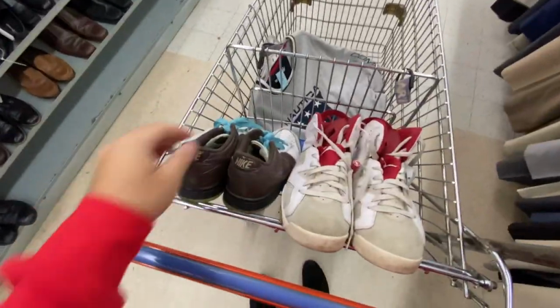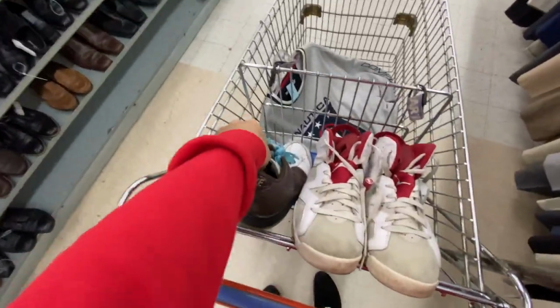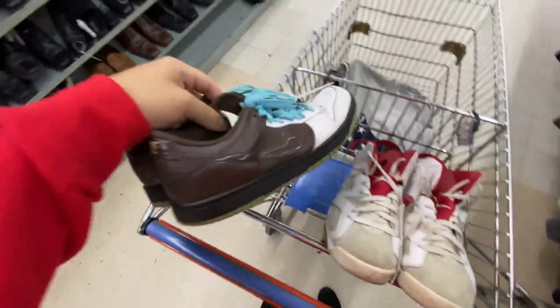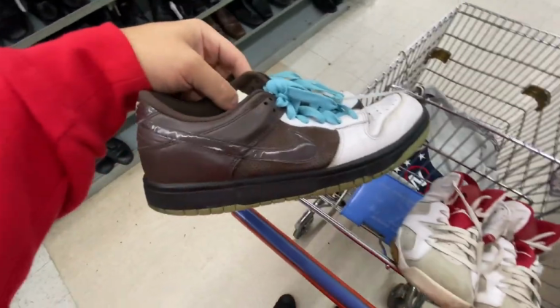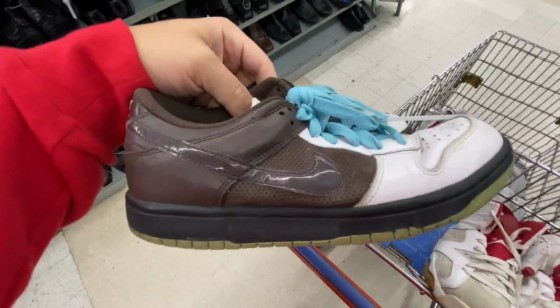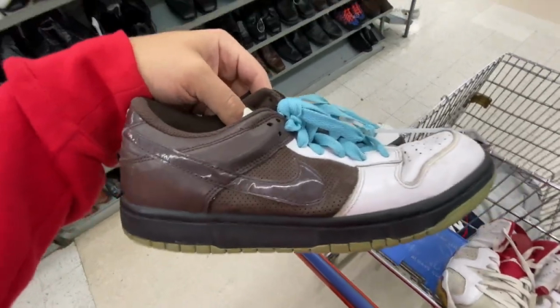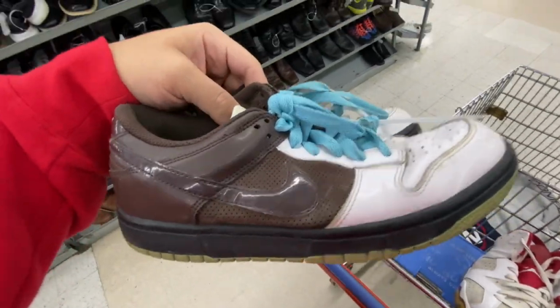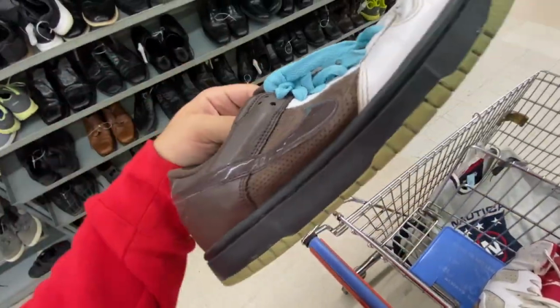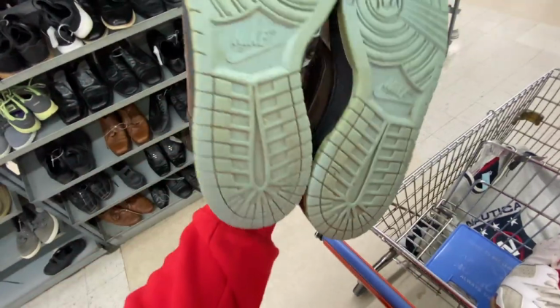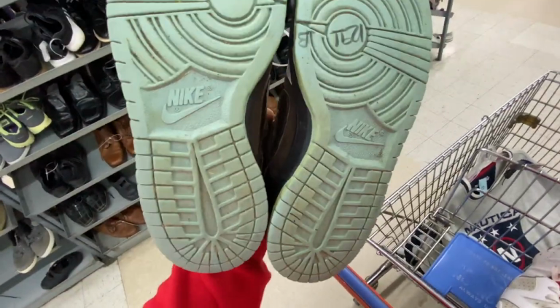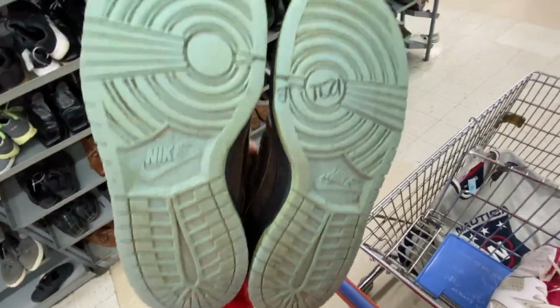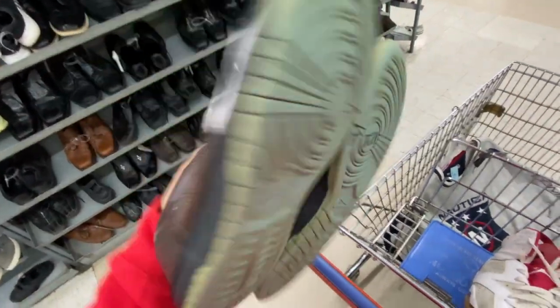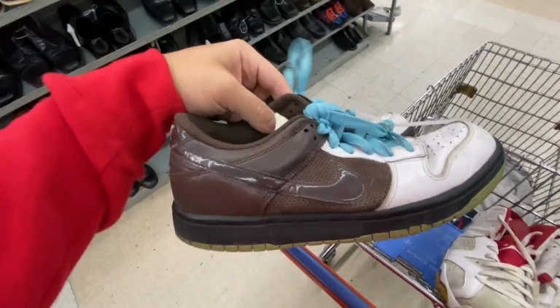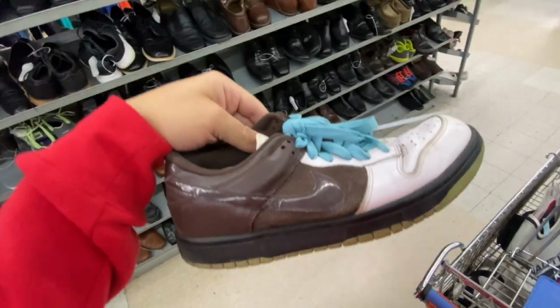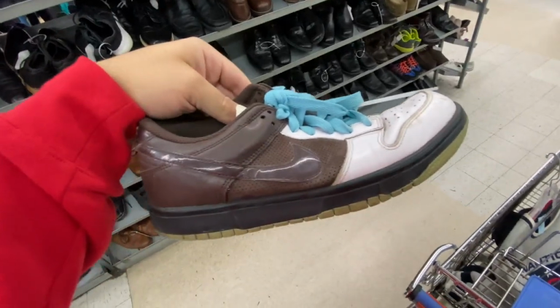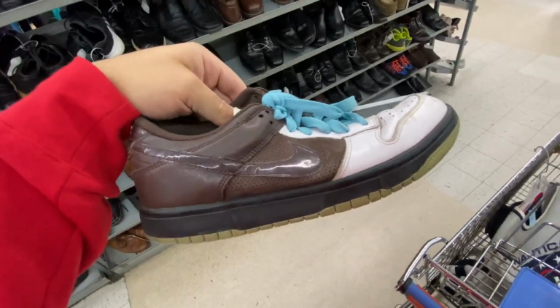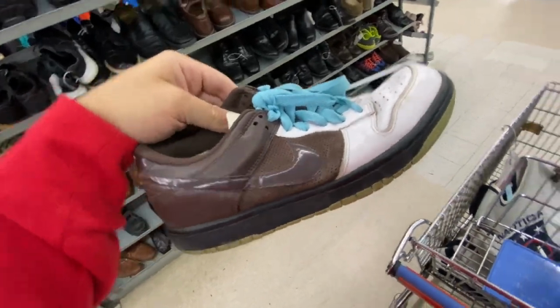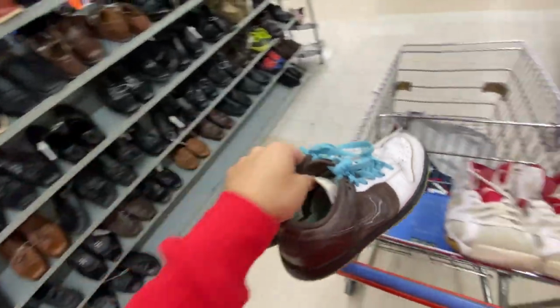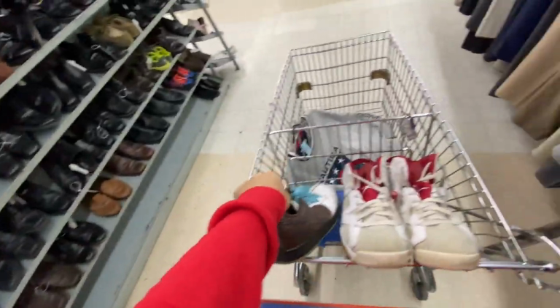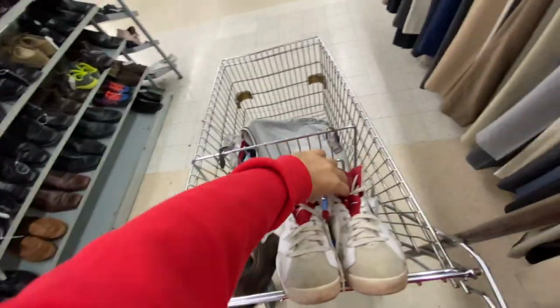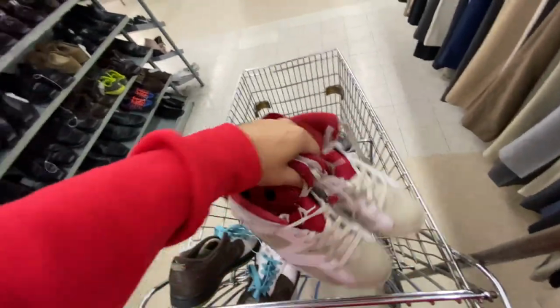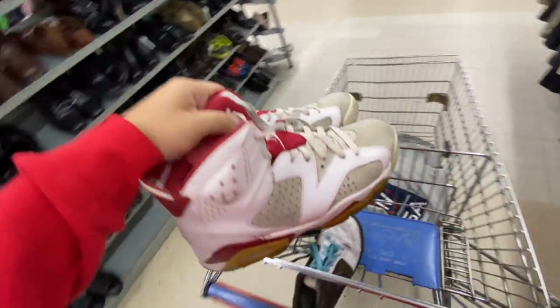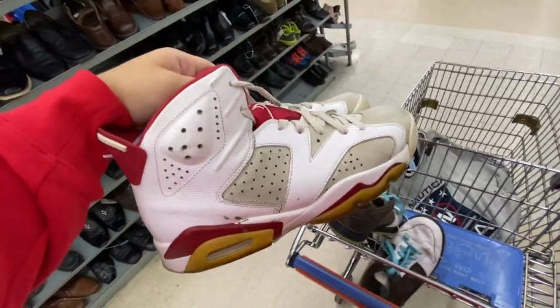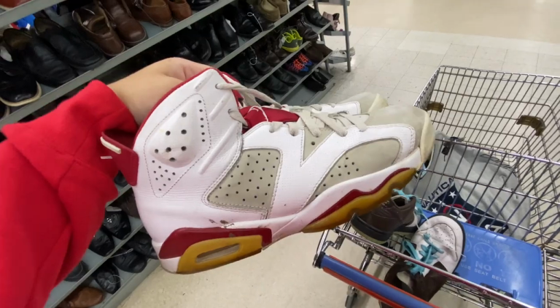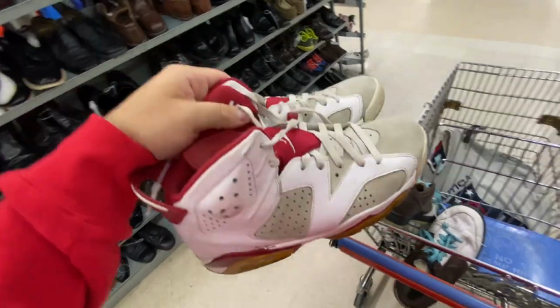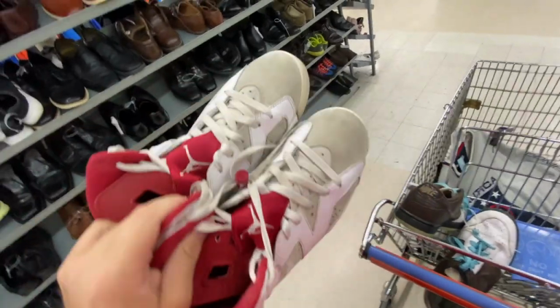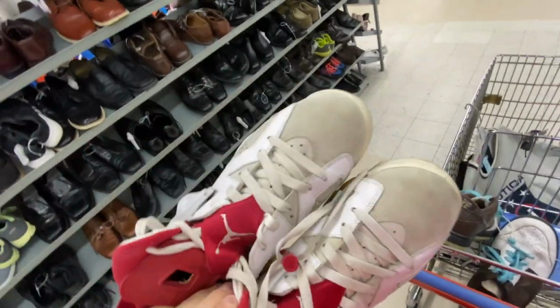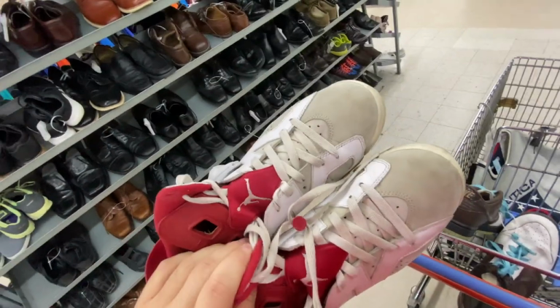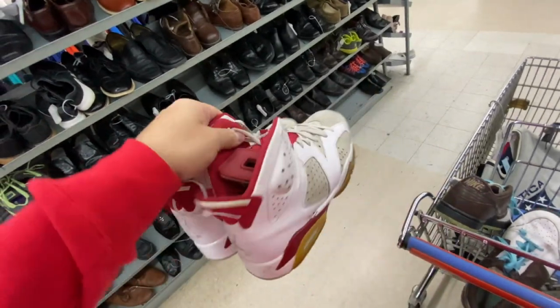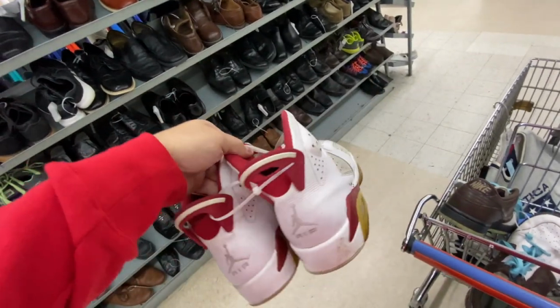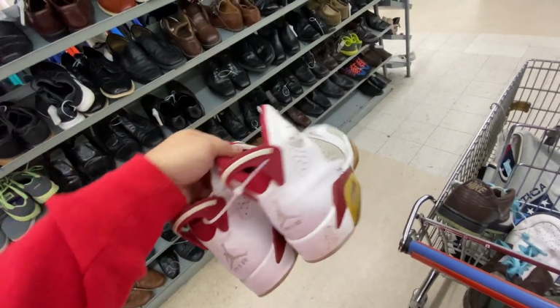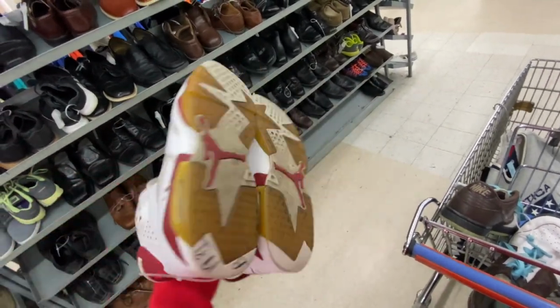It's been a while, but the shoe section at this store finally came through. Found two pairs — we got this pair of women's dunks, I'm pretty sure these are women's. I remember my cousin having these back in the day — $13, they're a little misshapen but I think they can be fixed. Then we got a pair of the Hare Jordan 6s — just dirty really, but other than that they're not too bad for $20.